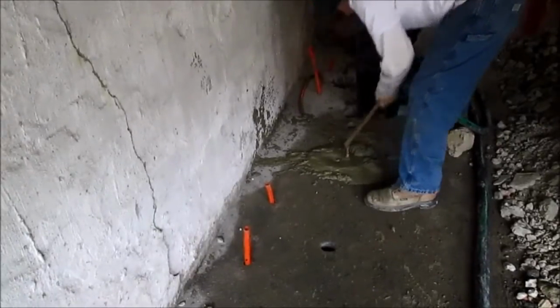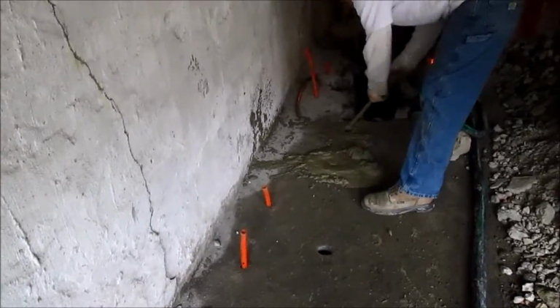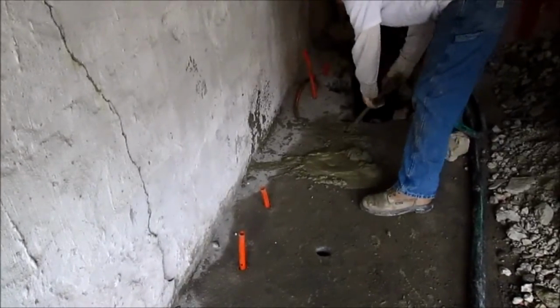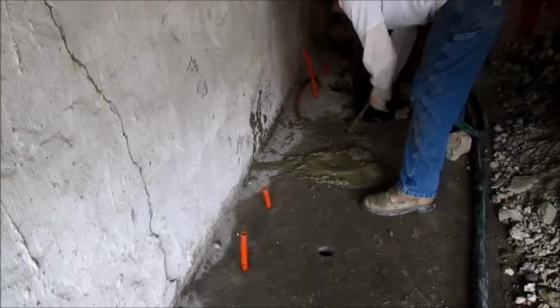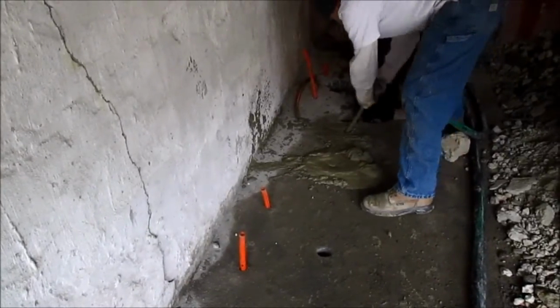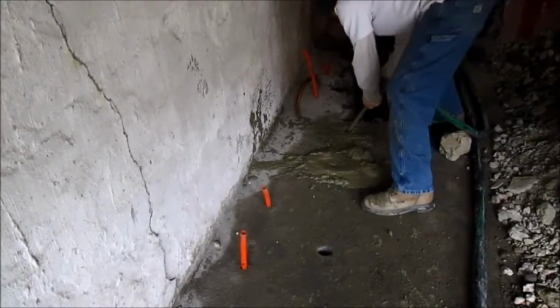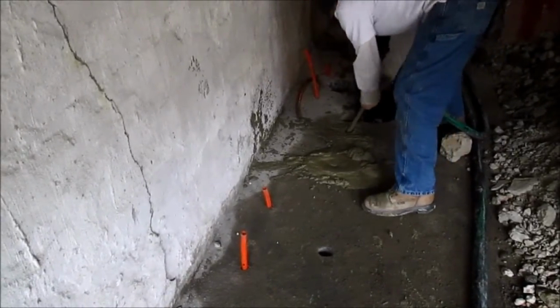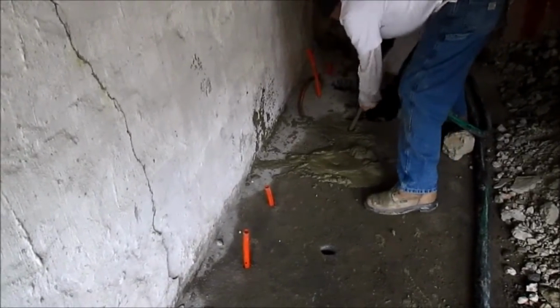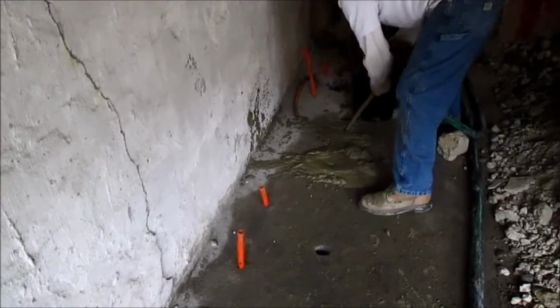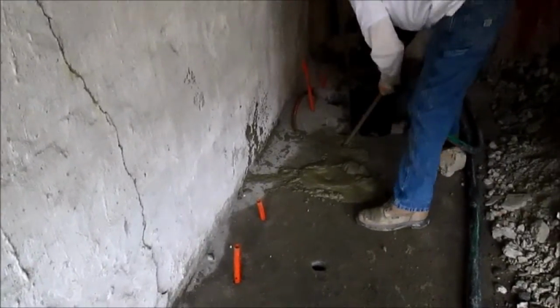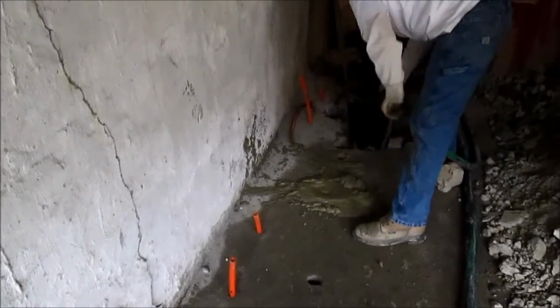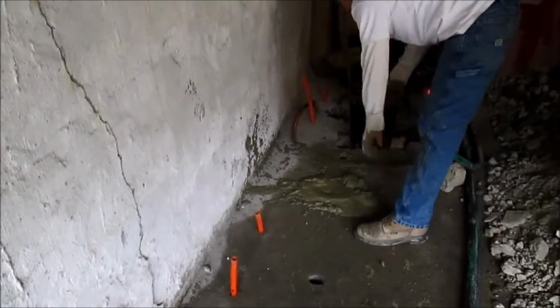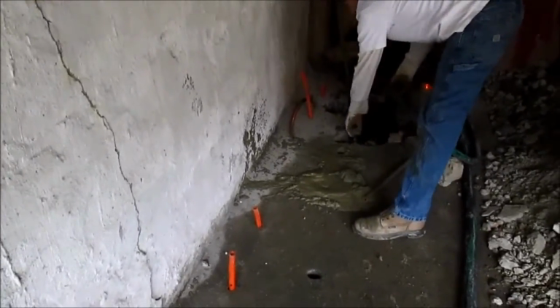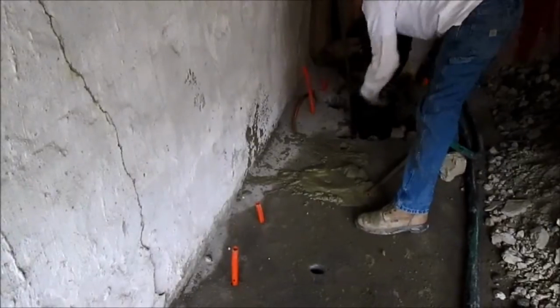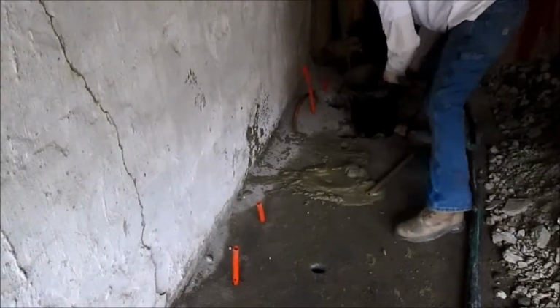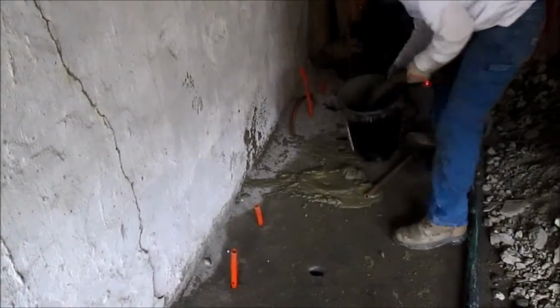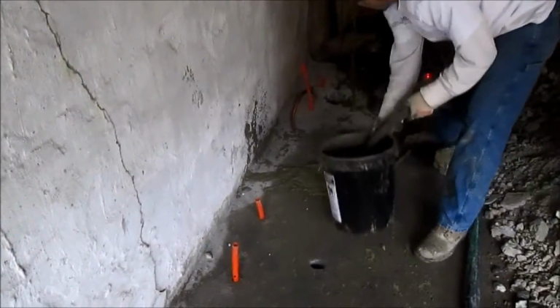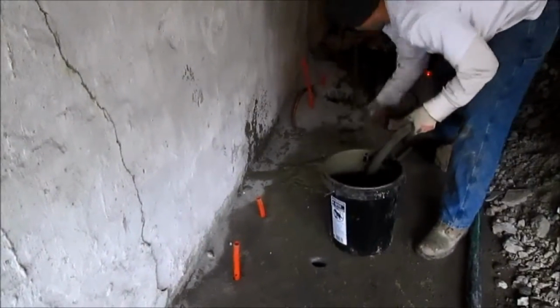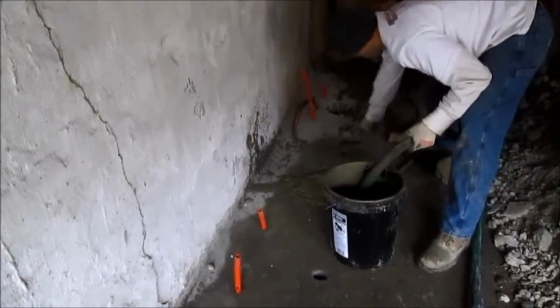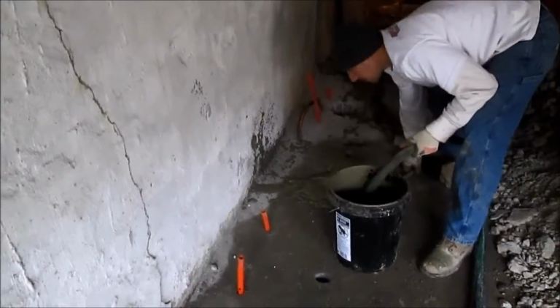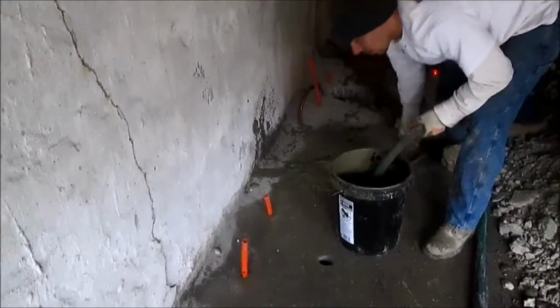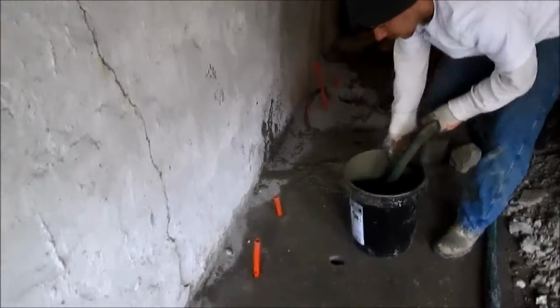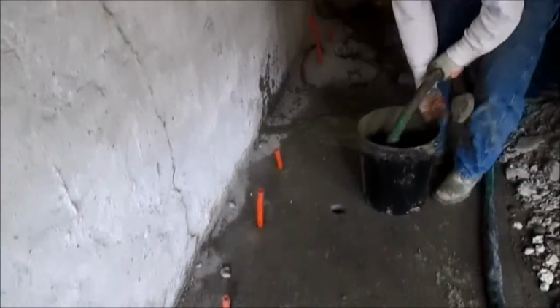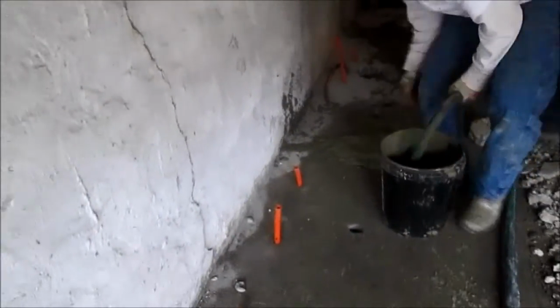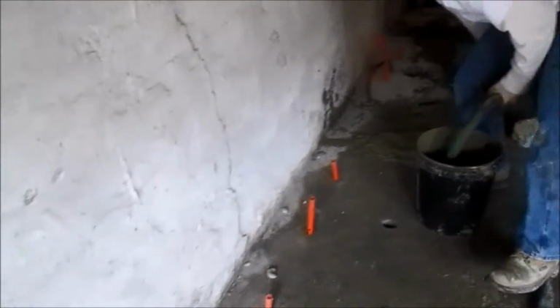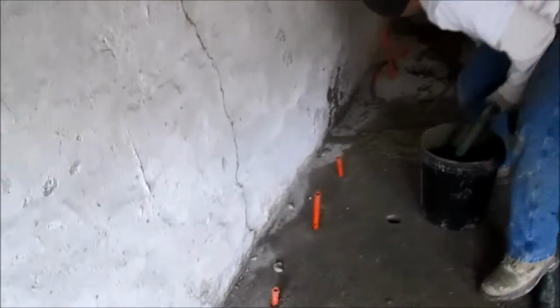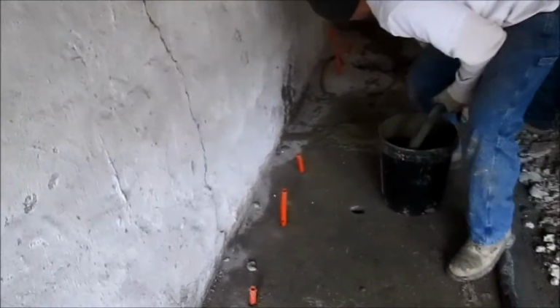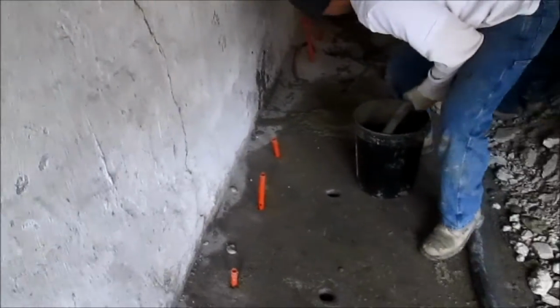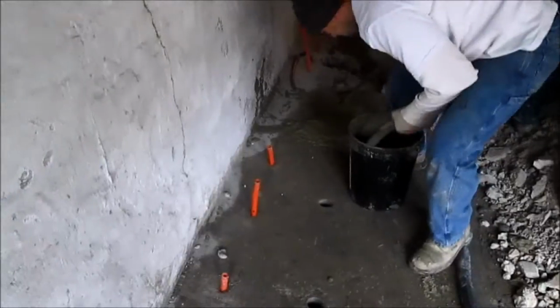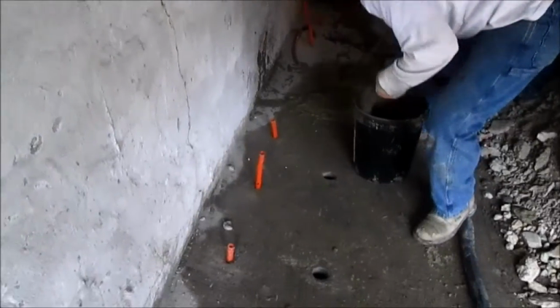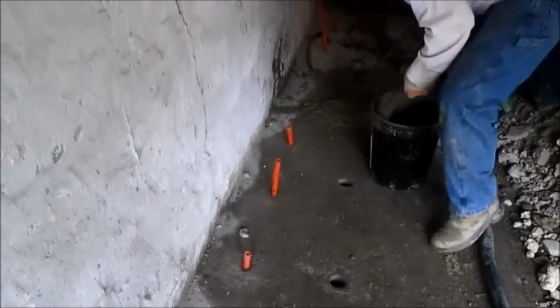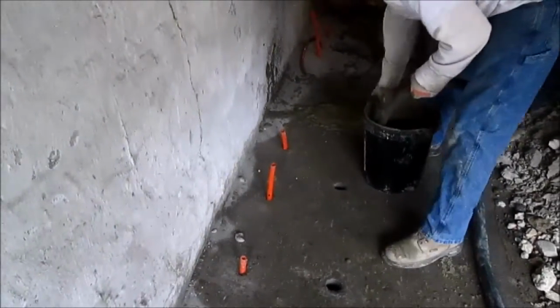At that point, stop grouting. Plug plastic tubes with clips or wood cork plugs, and move to another inclined packer hole. Repeat all these steps until the designated area is completed.